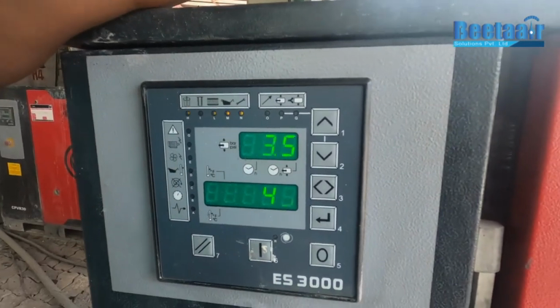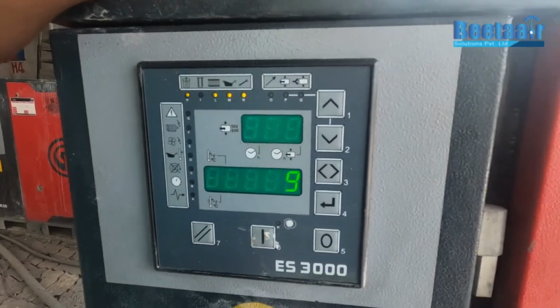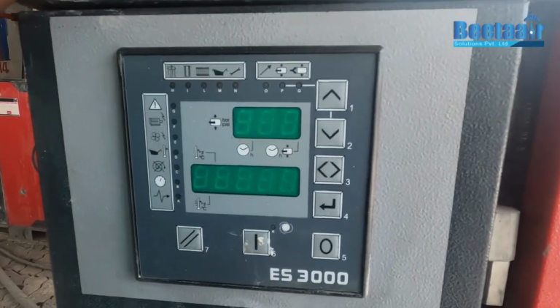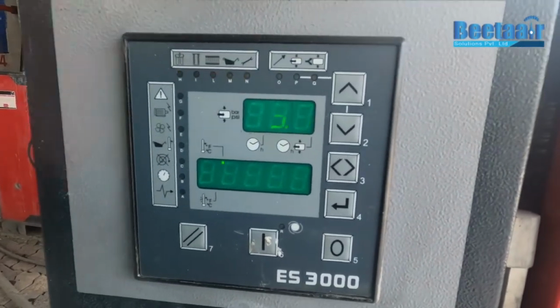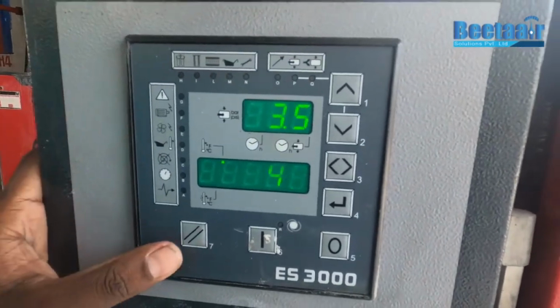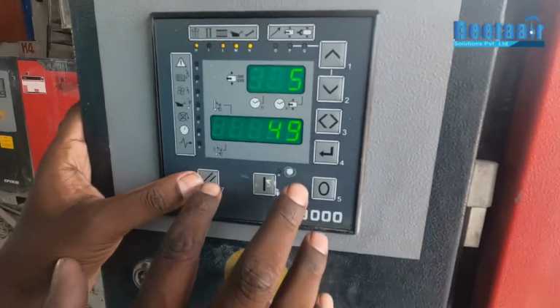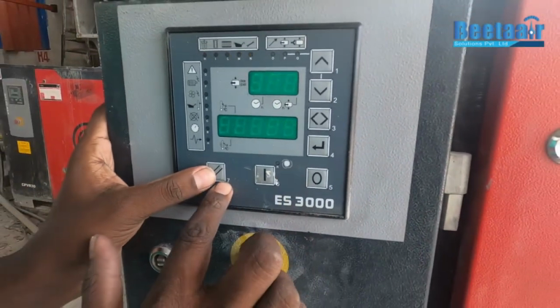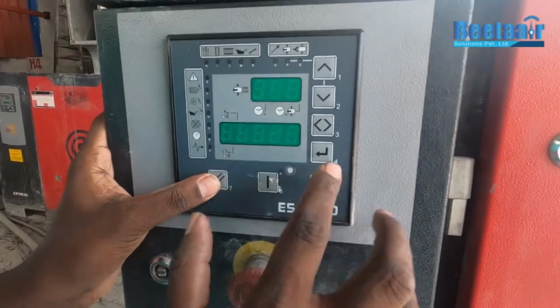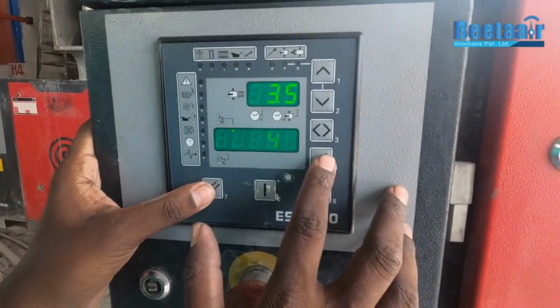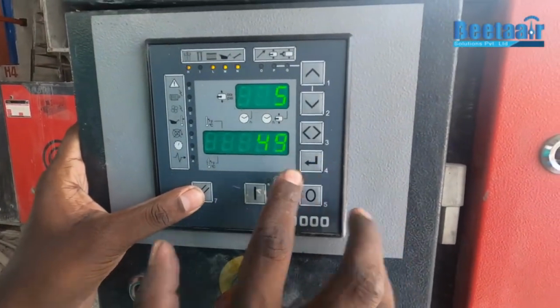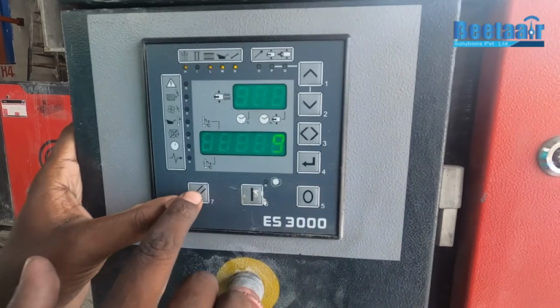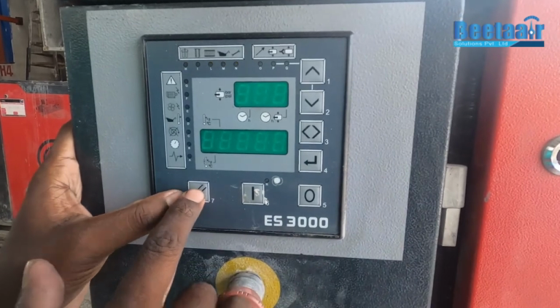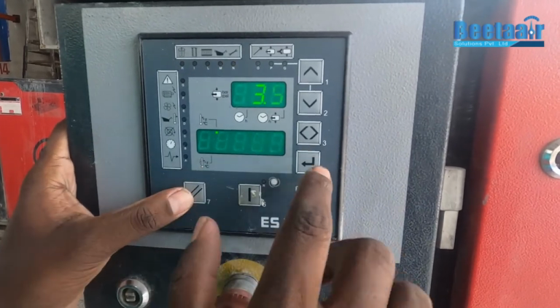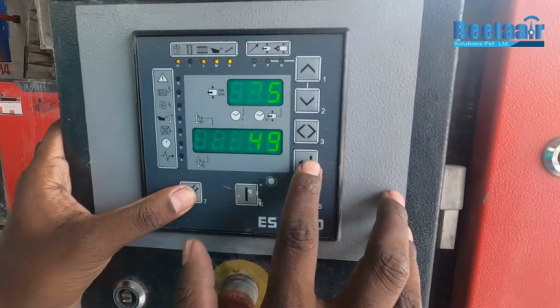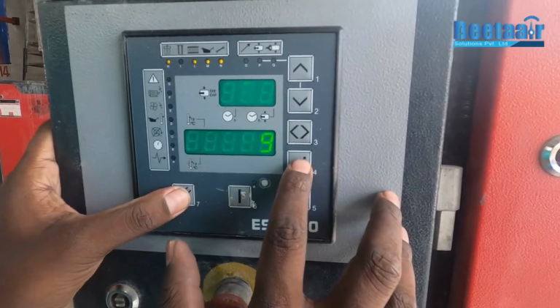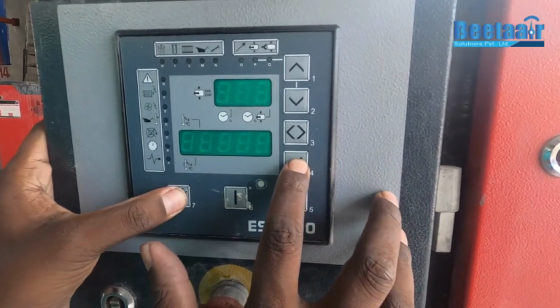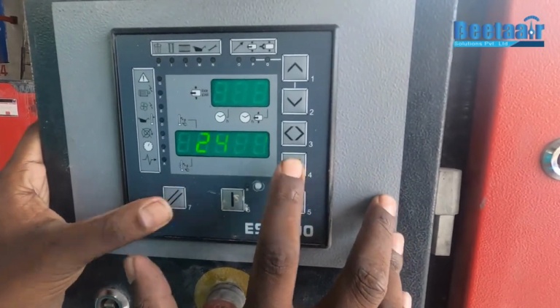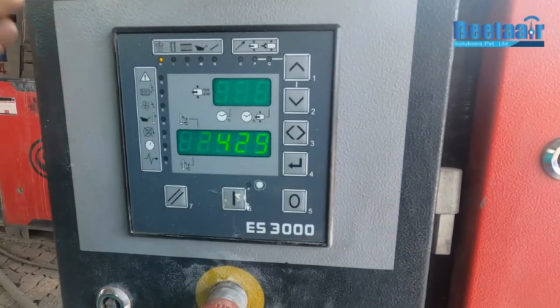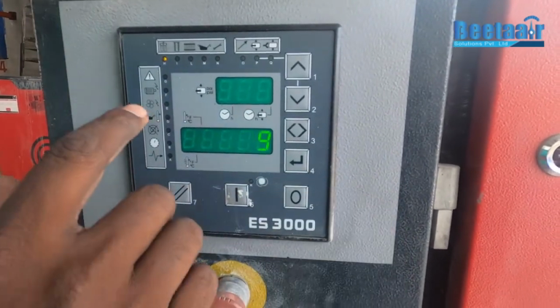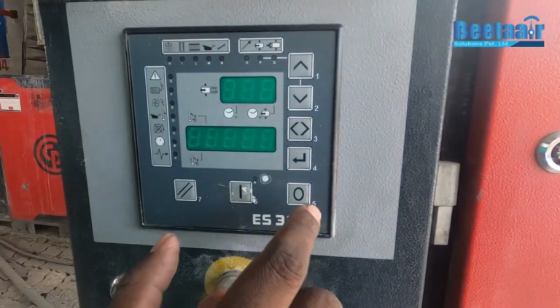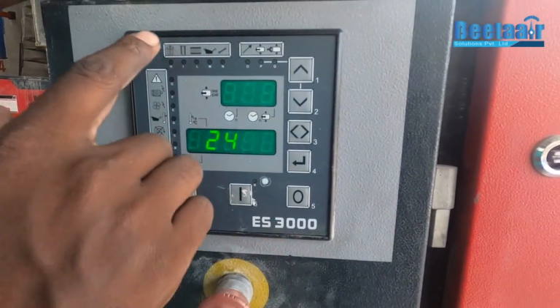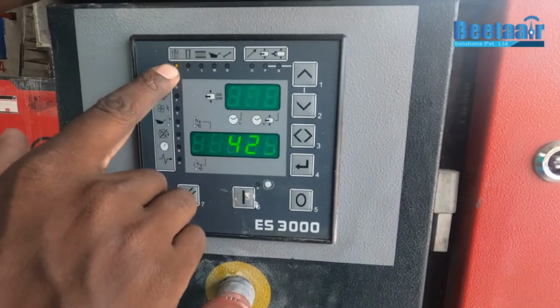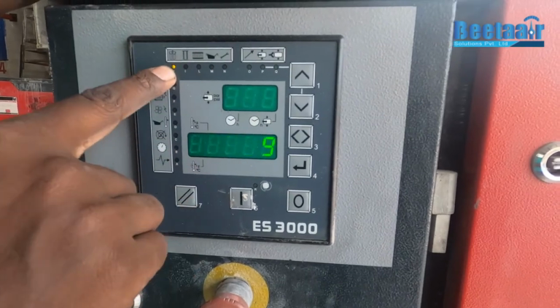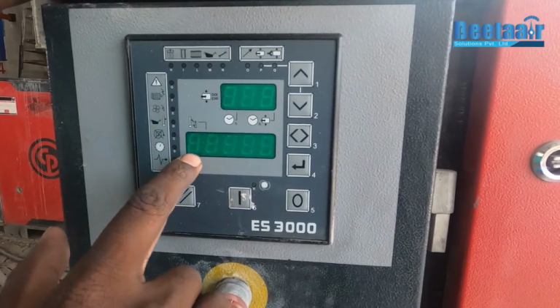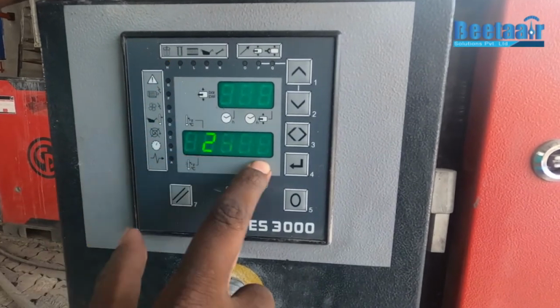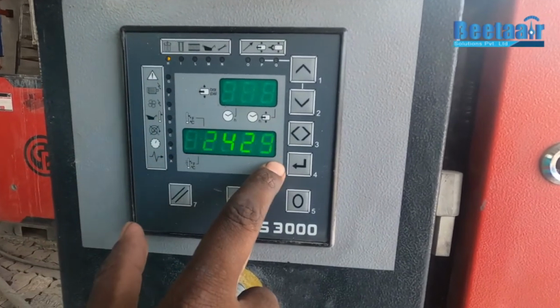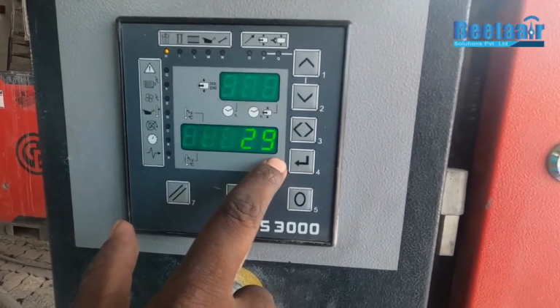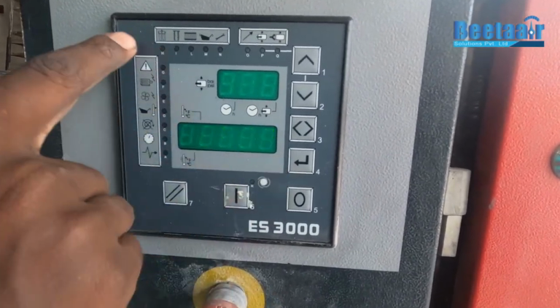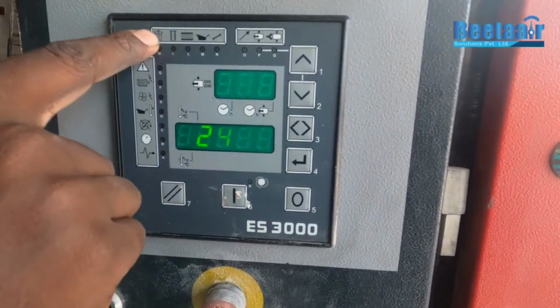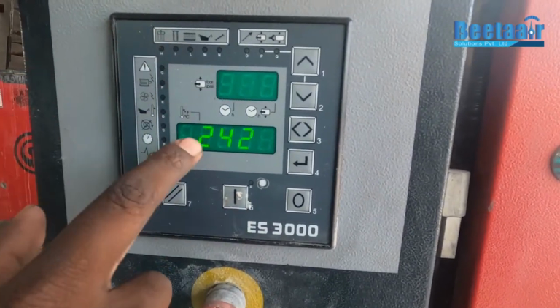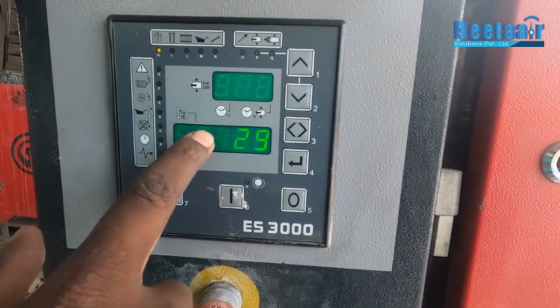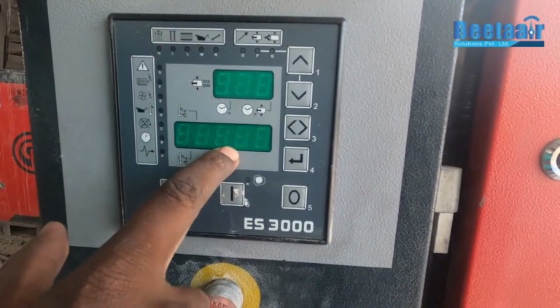To reset, we have to press the reset button and enter. If we press the button, the oil filter is showing 25-25.